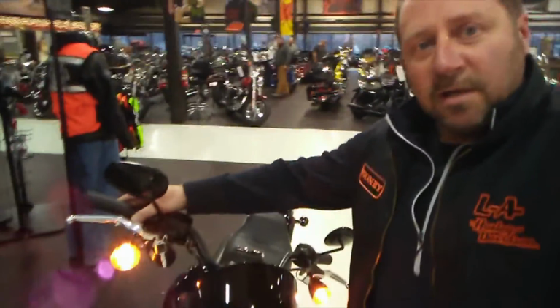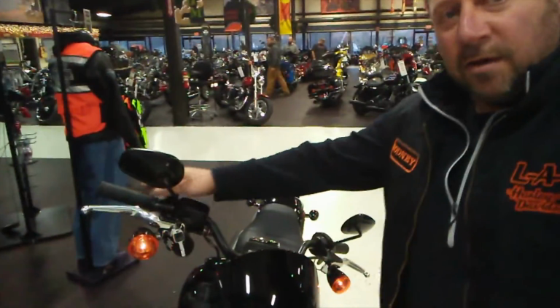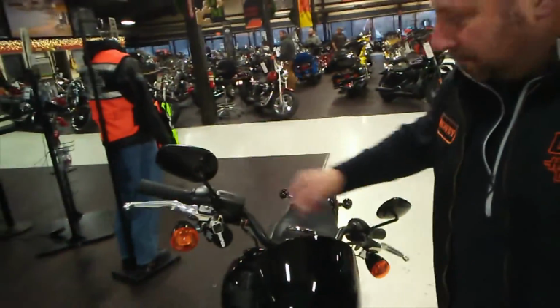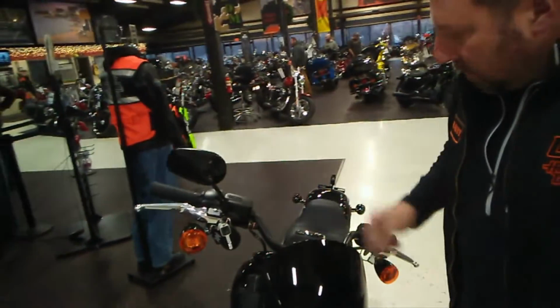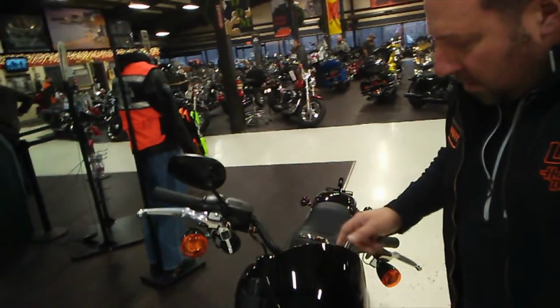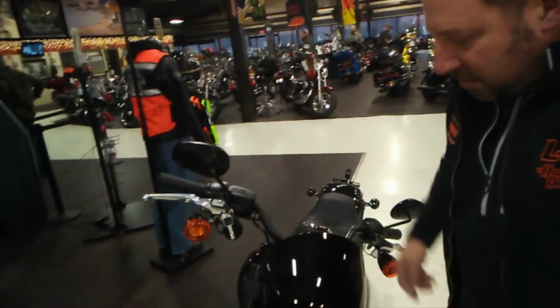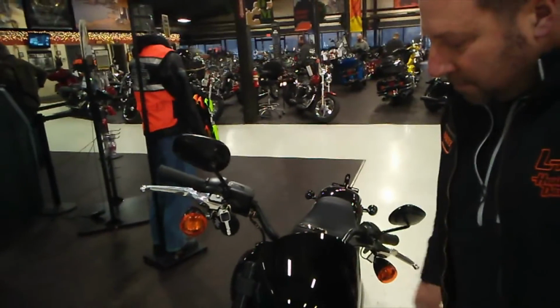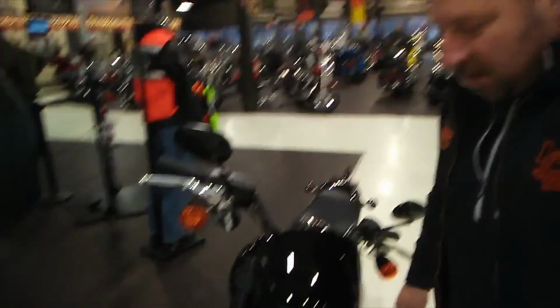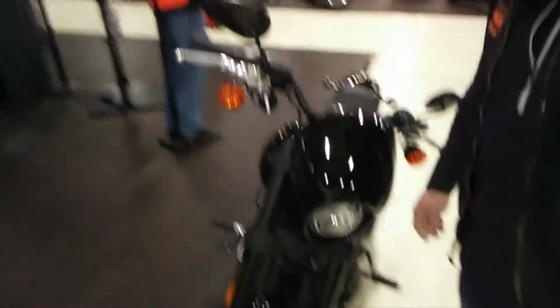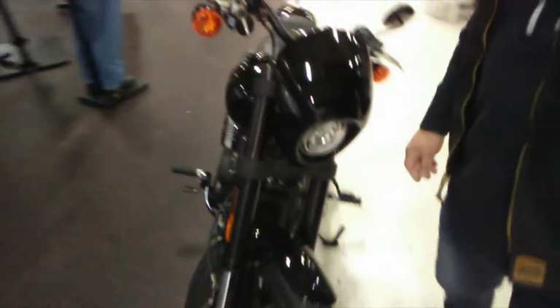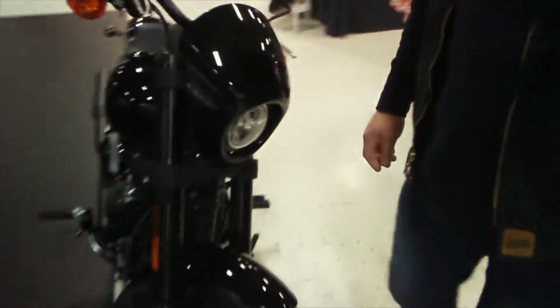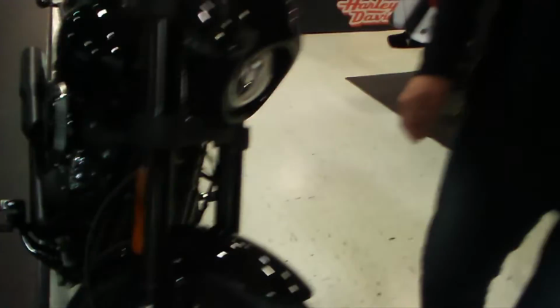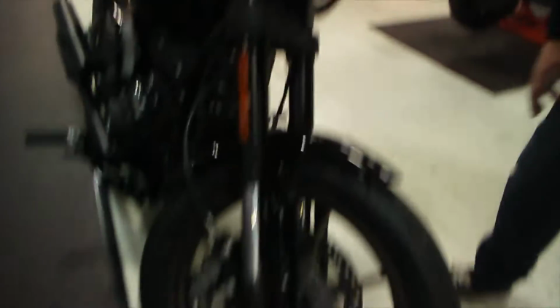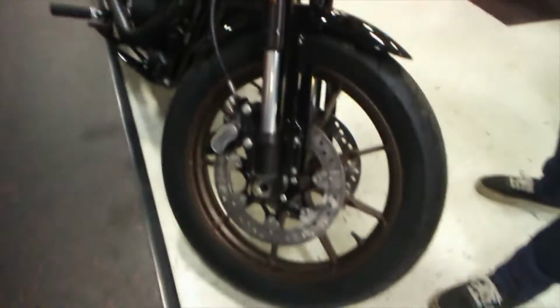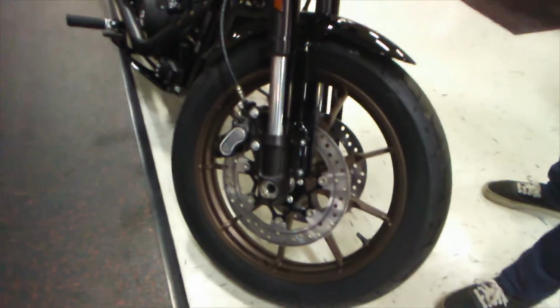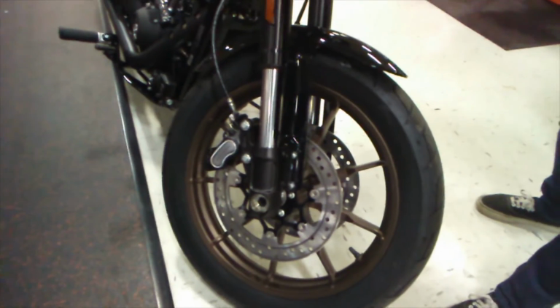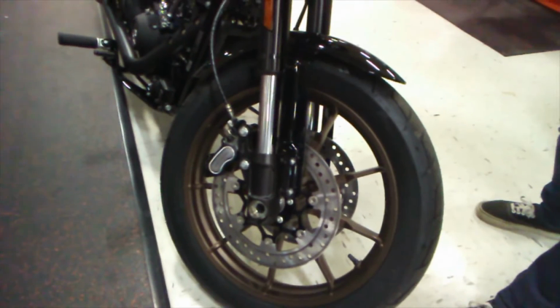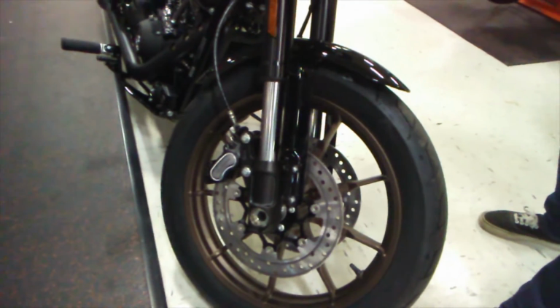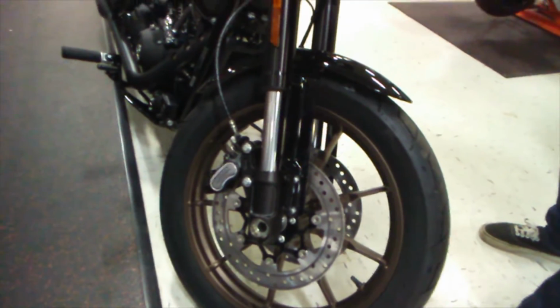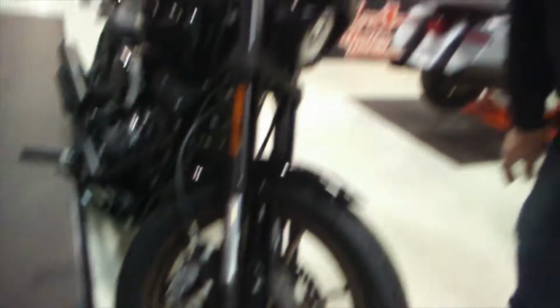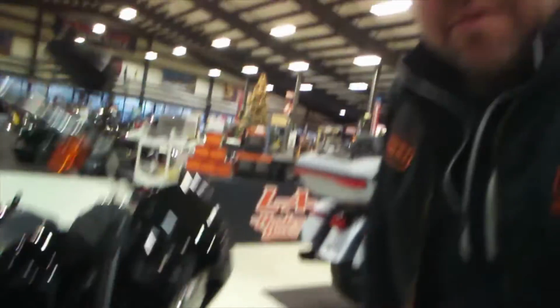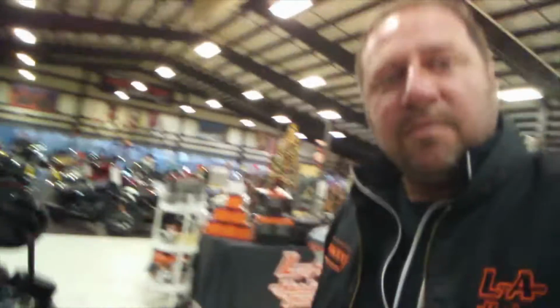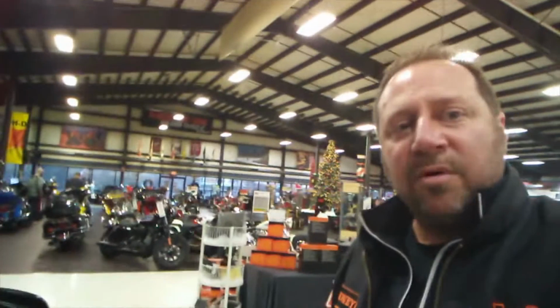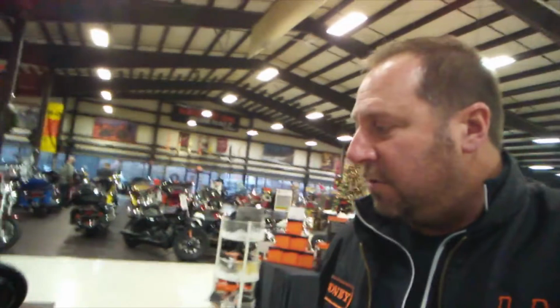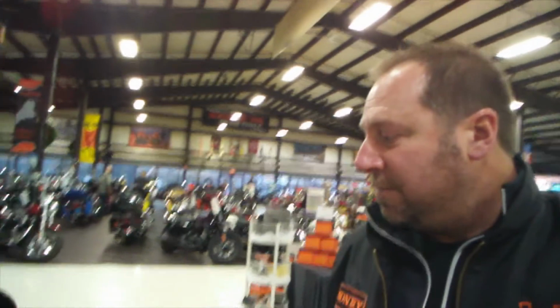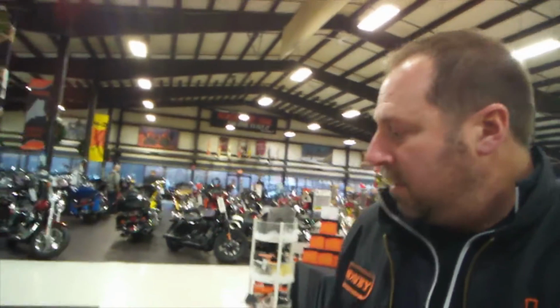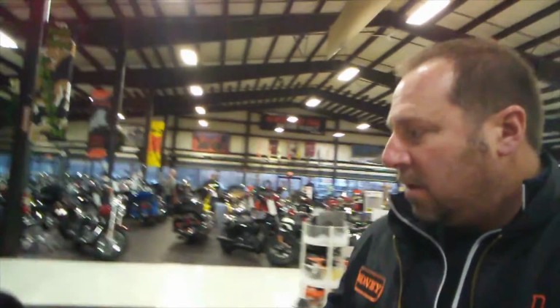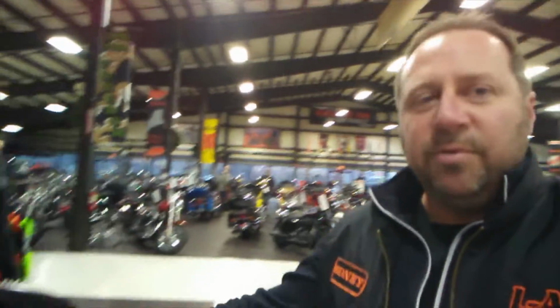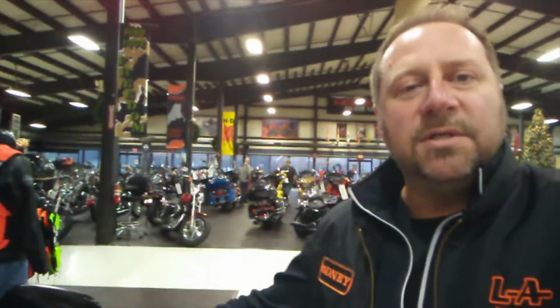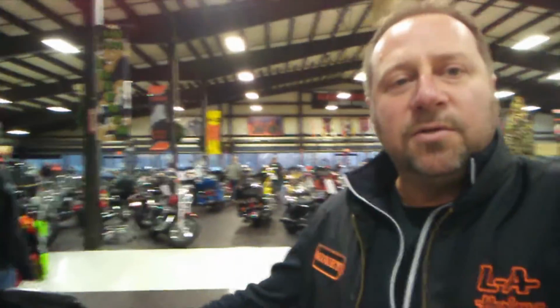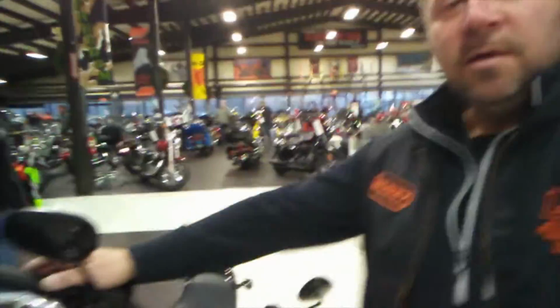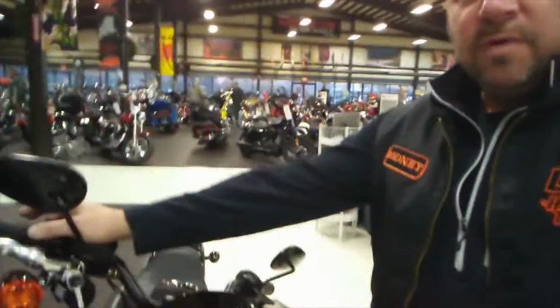It has an alarm system. They refinished the wheel — I know it's hard to tell in this picture, but the wheel finish is much better than the previous generation. This thing produces a ton of torque.